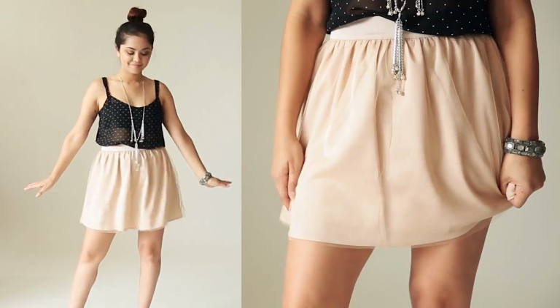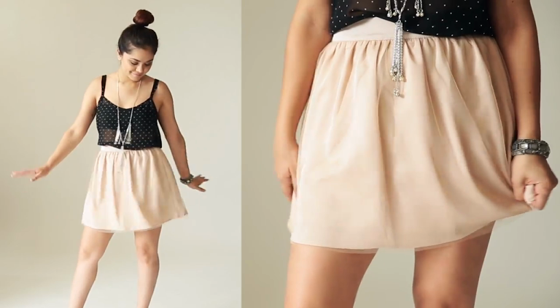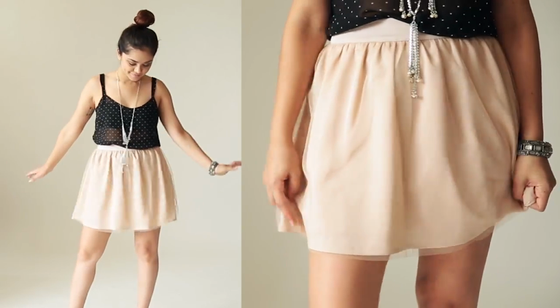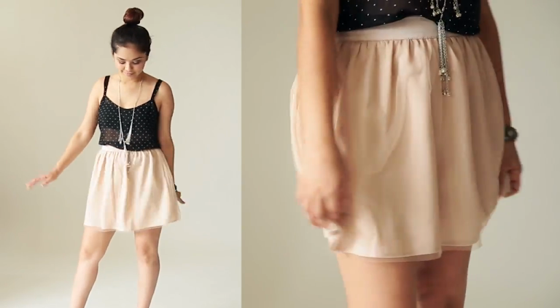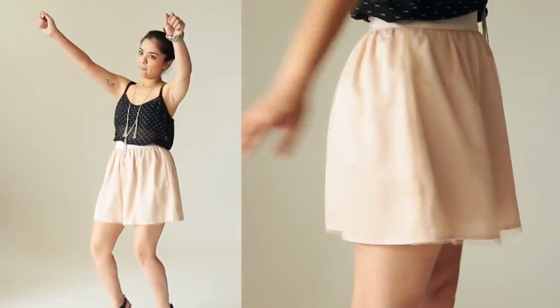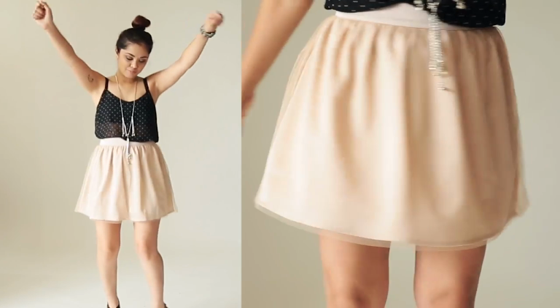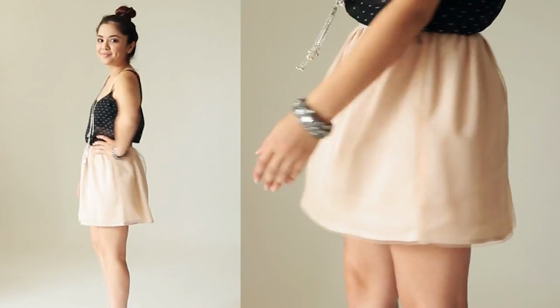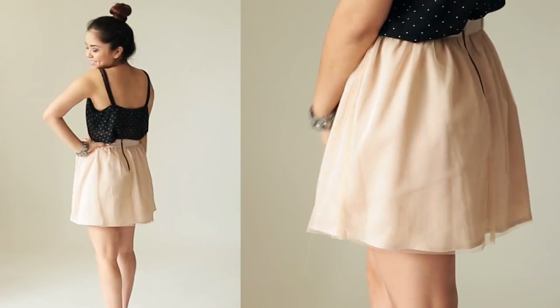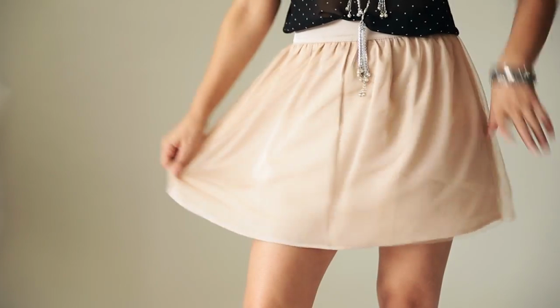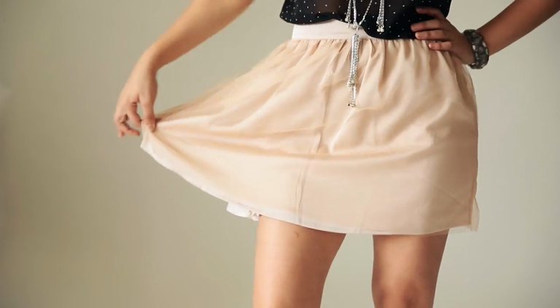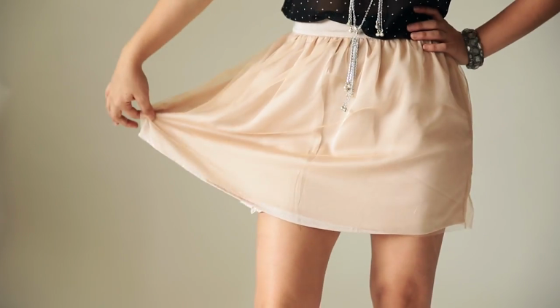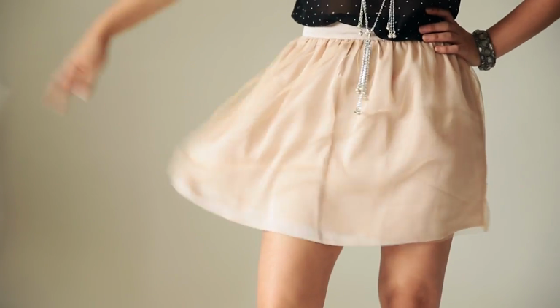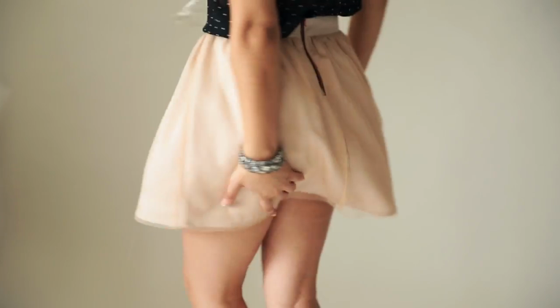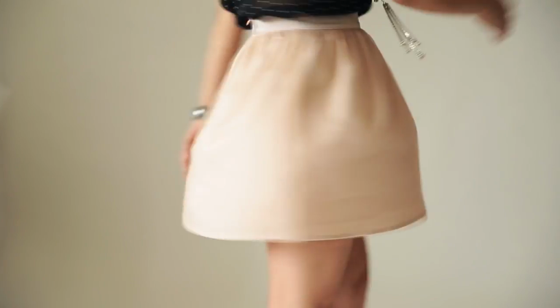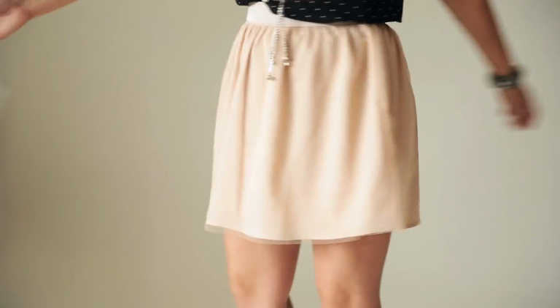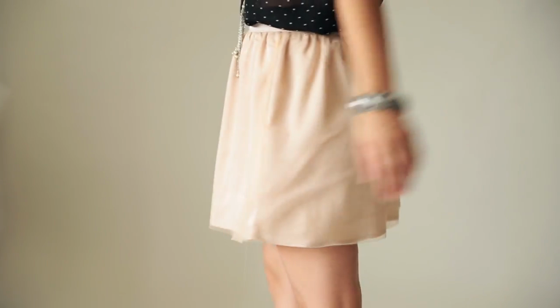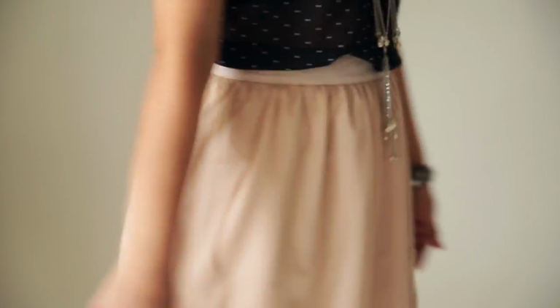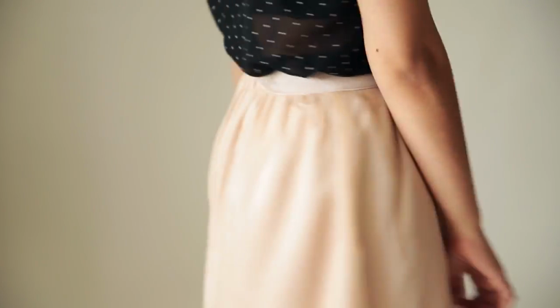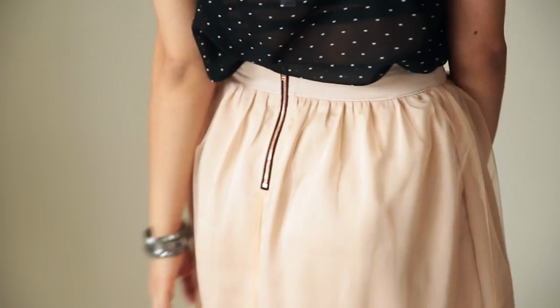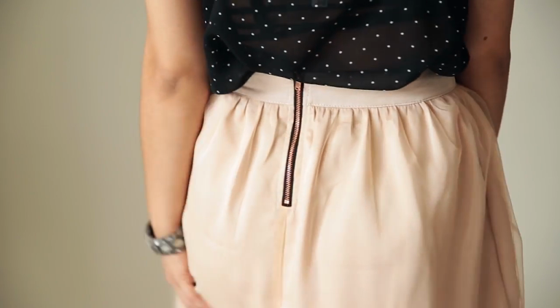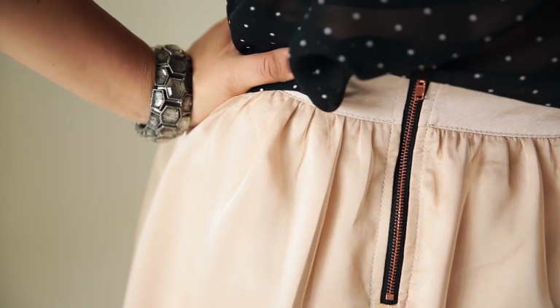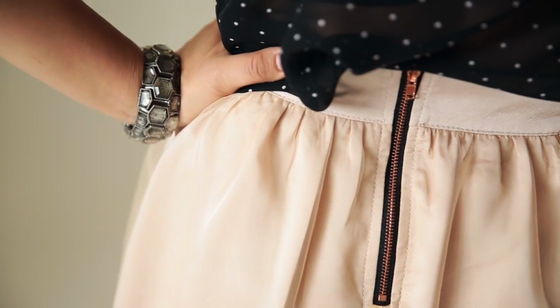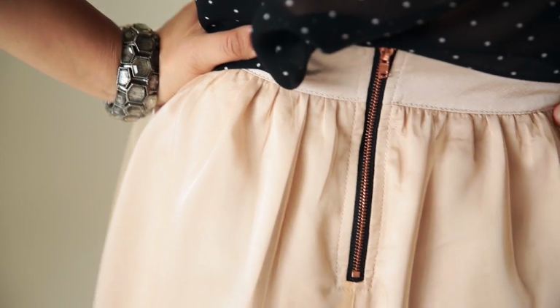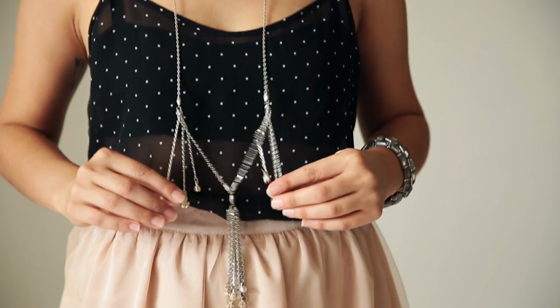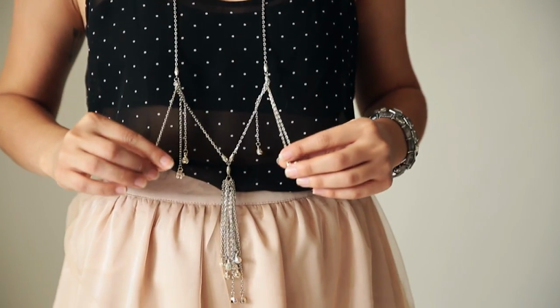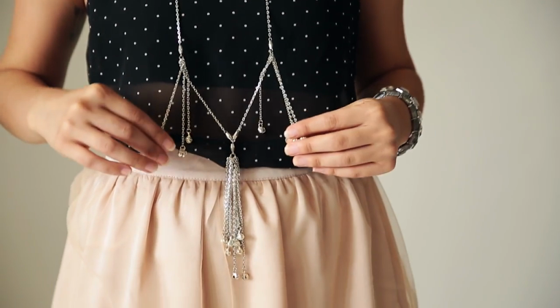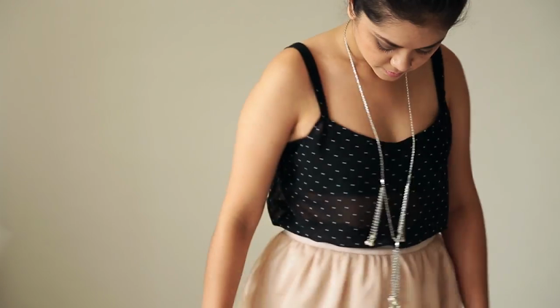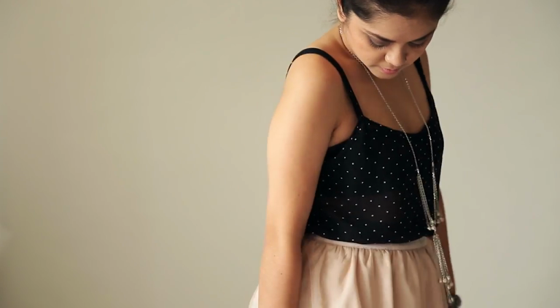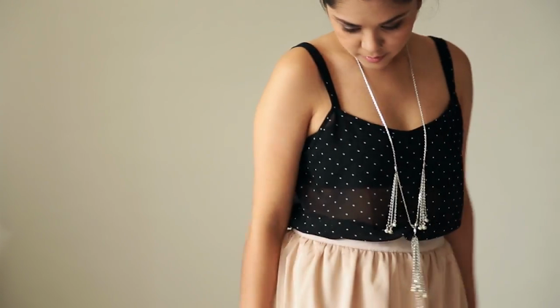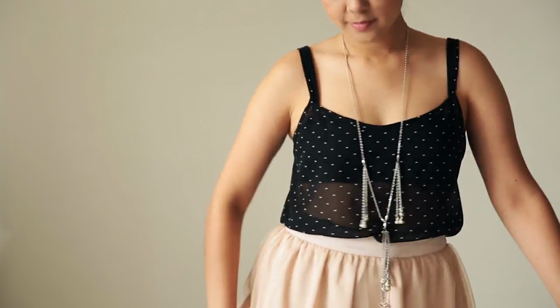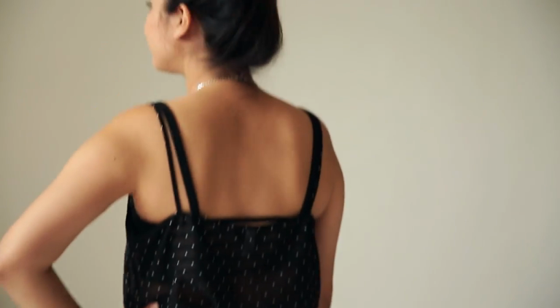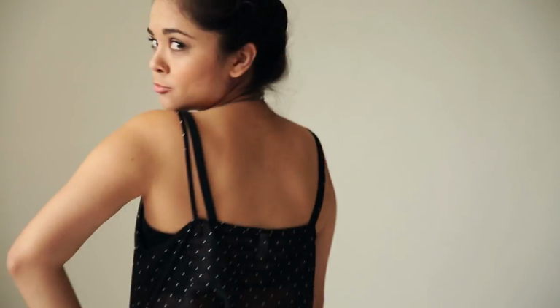The Opera Steps satin skirt is great to wear for a night out. I love girly skirts that fit comfortably and emphasize your waist, so it's great to wear for any occasion. I would either pair this with a crop top or a cute tank with a cool print.